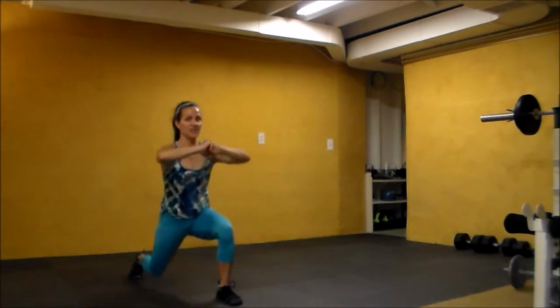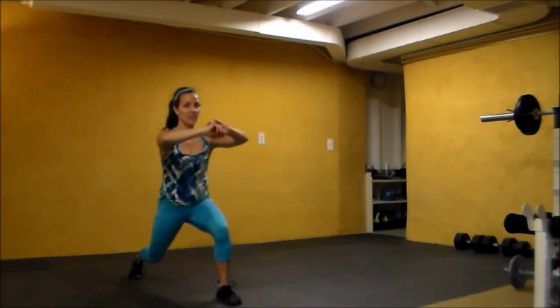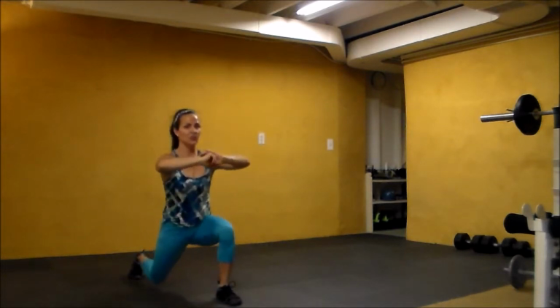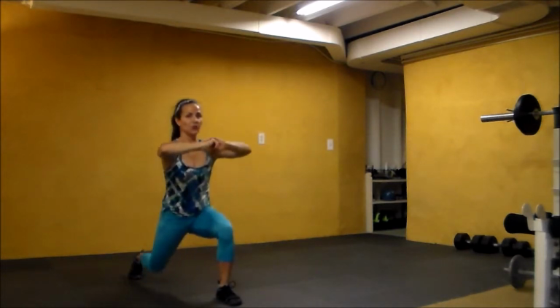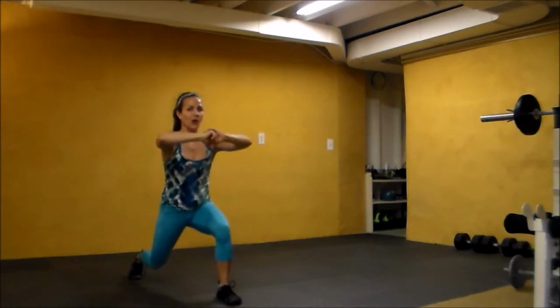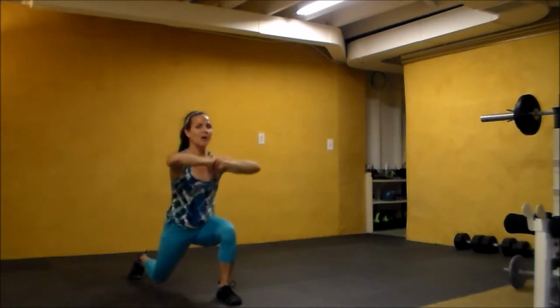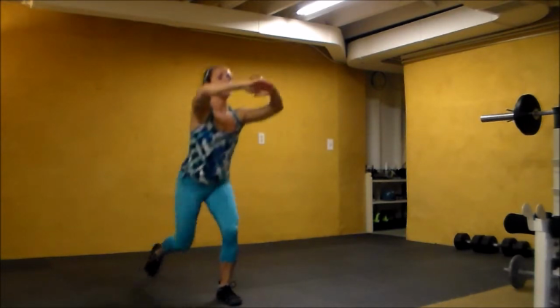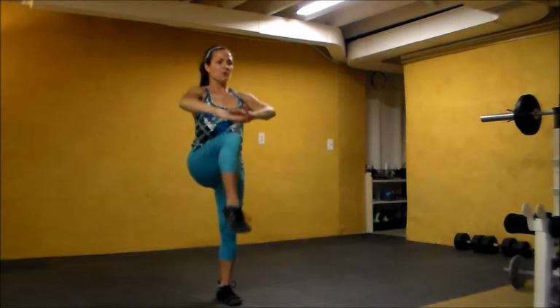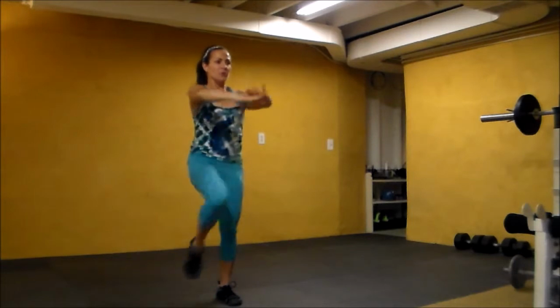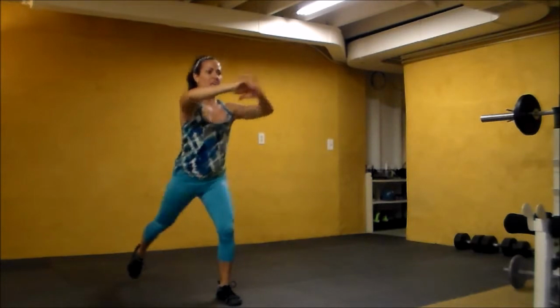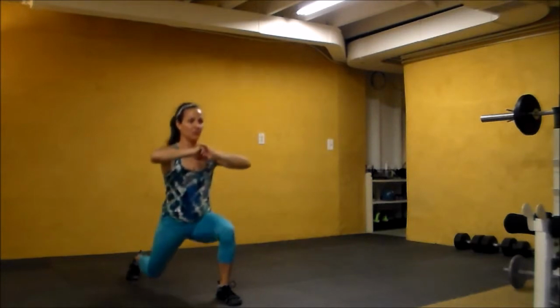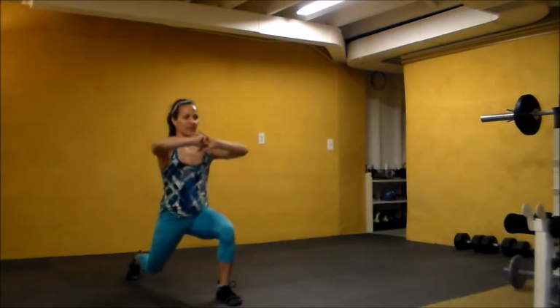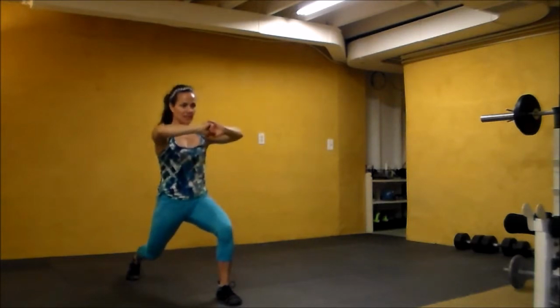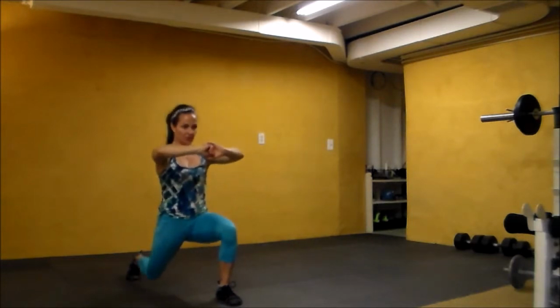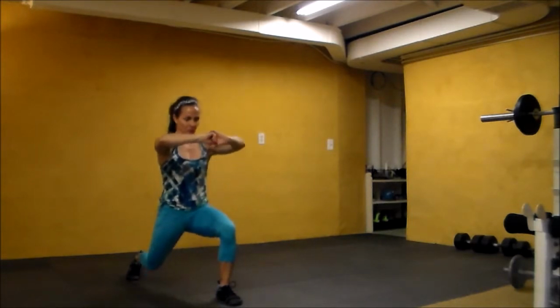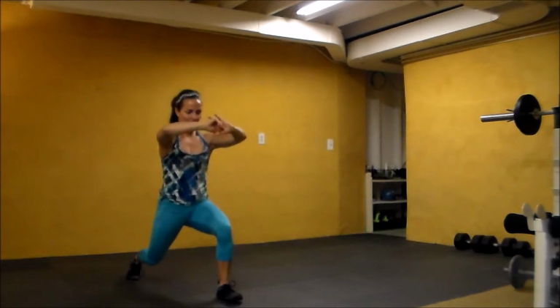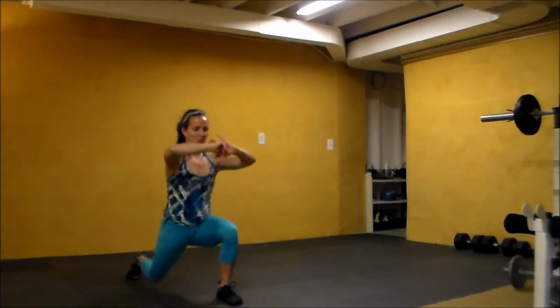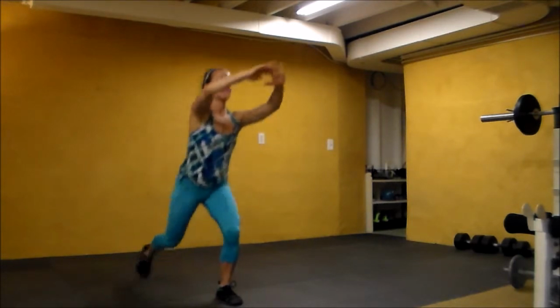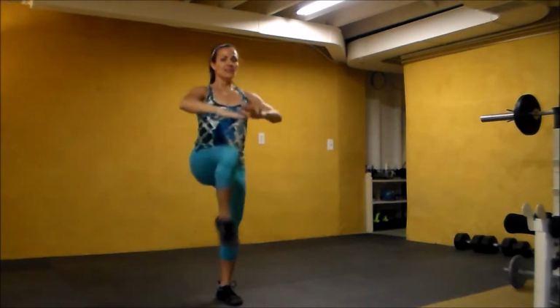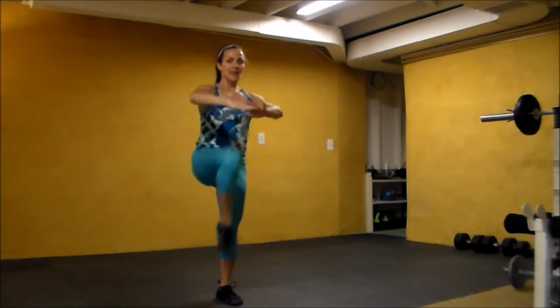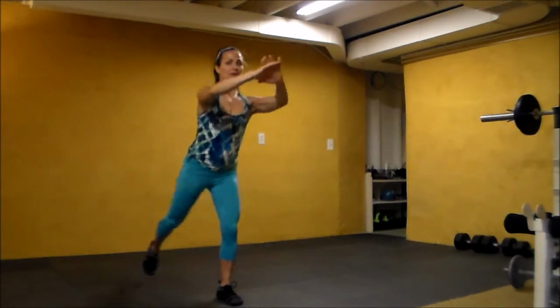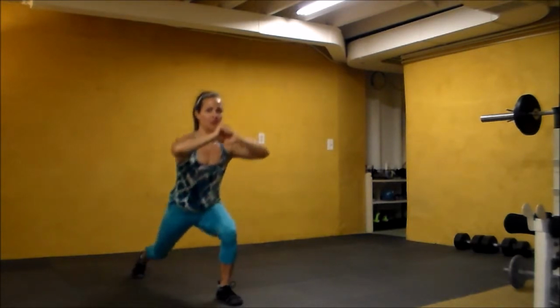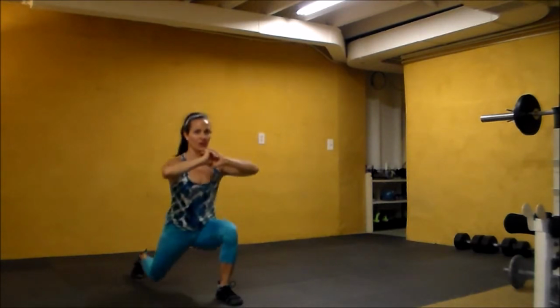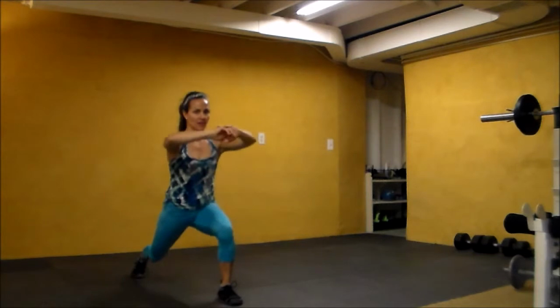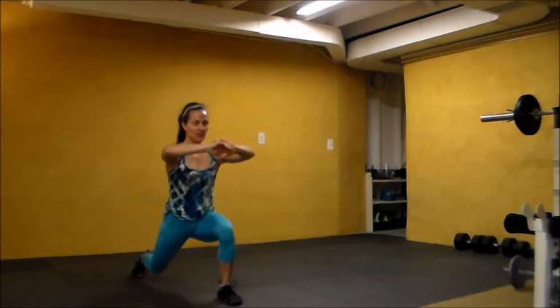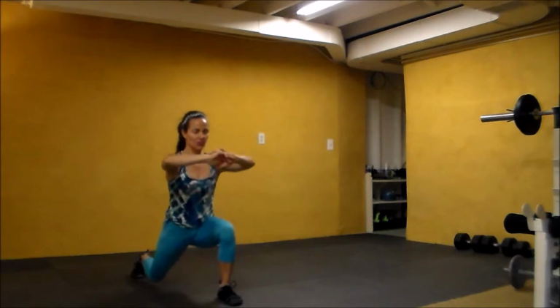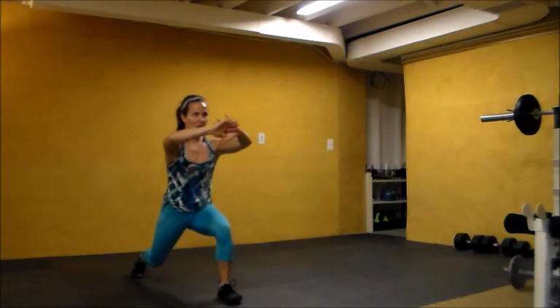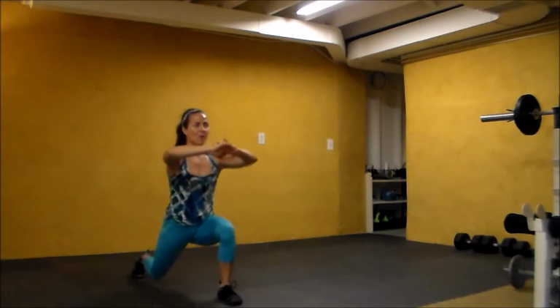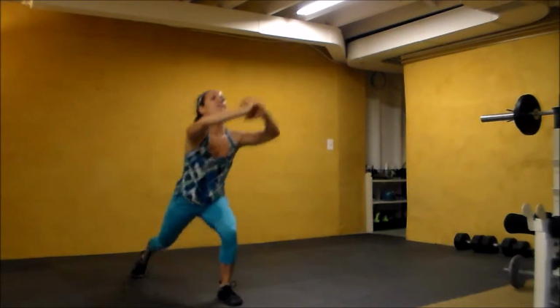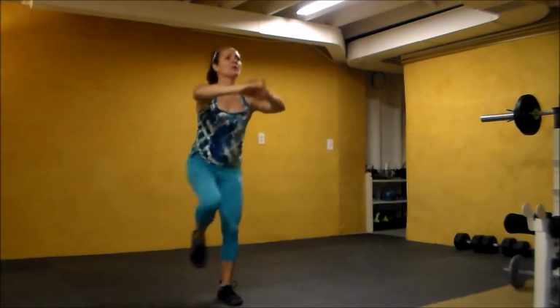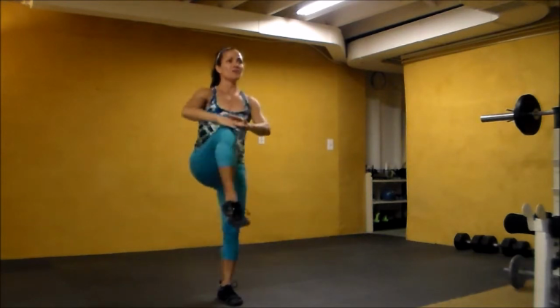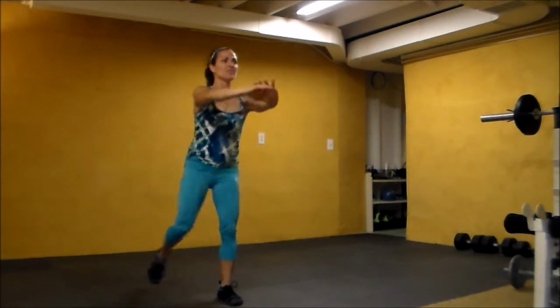Three, two, one — pull forward. Three, two, one — tap. One more, out to the side for laterals.